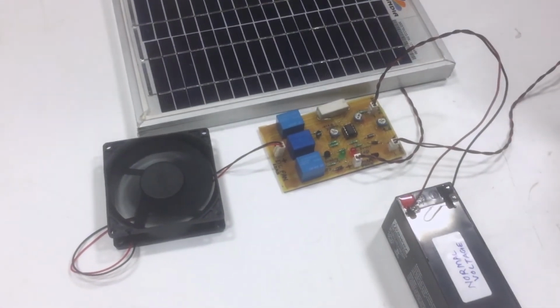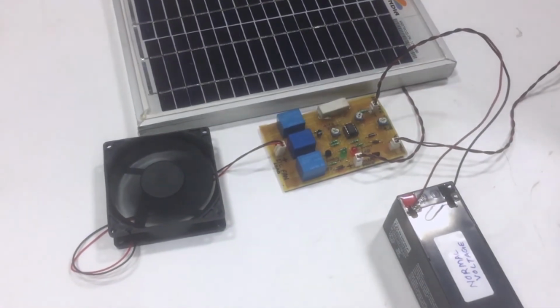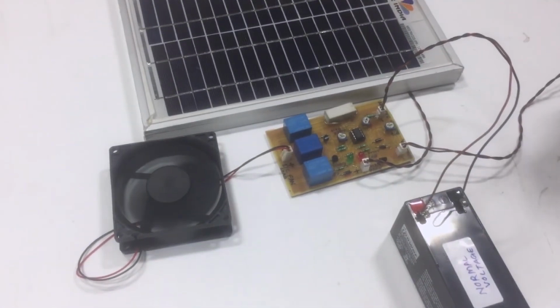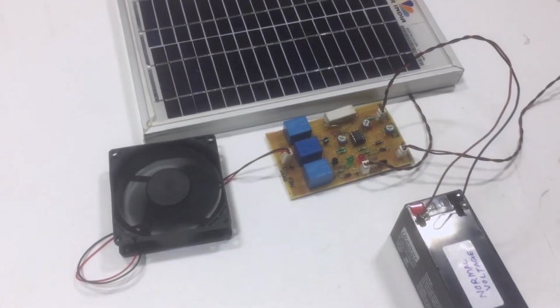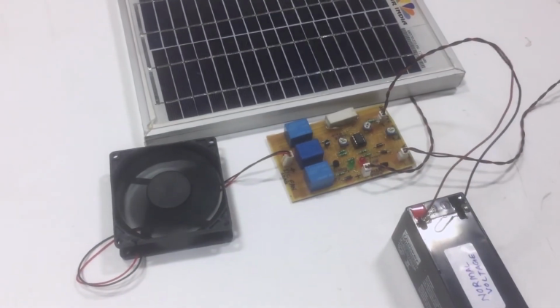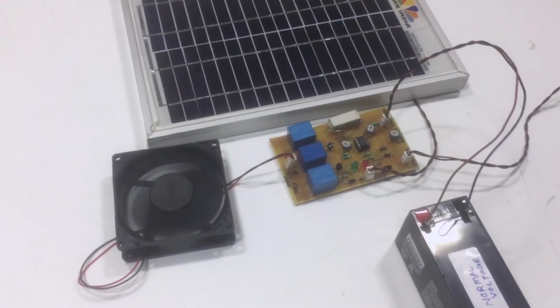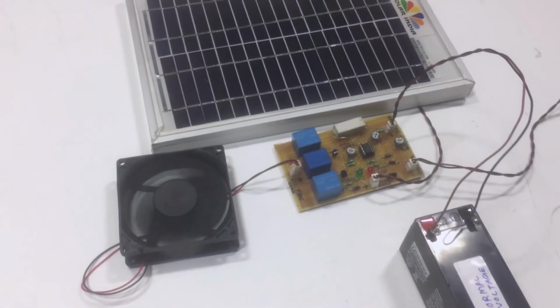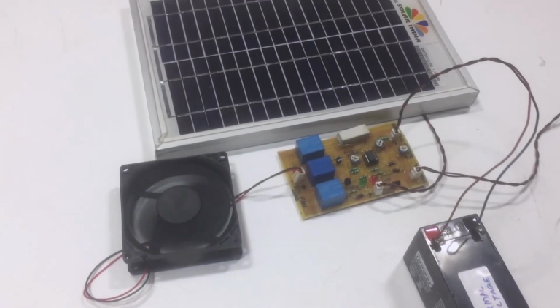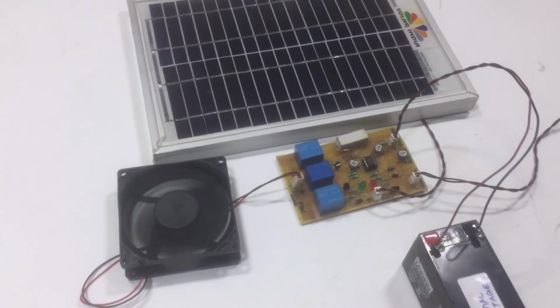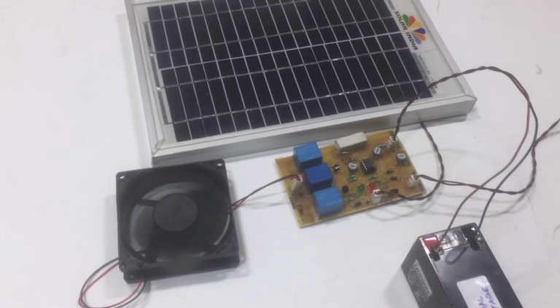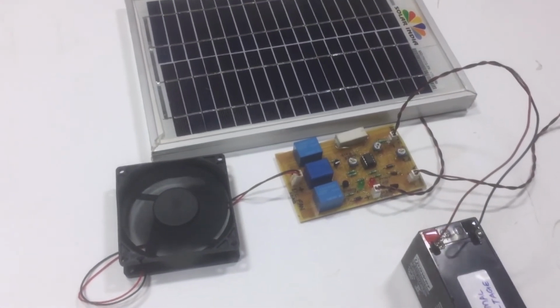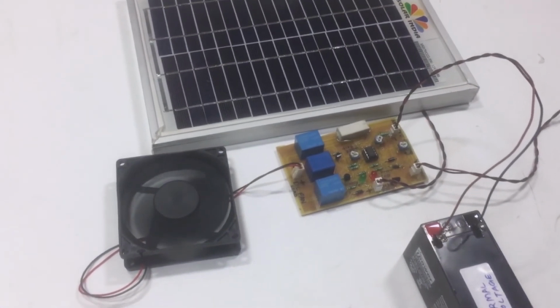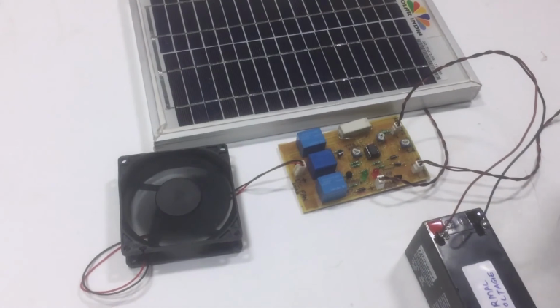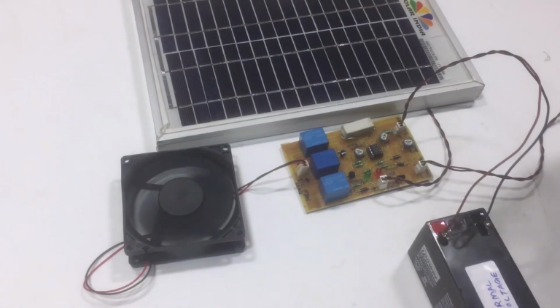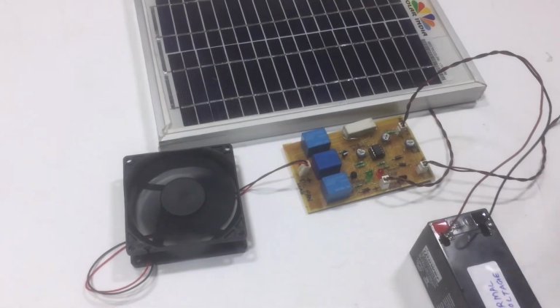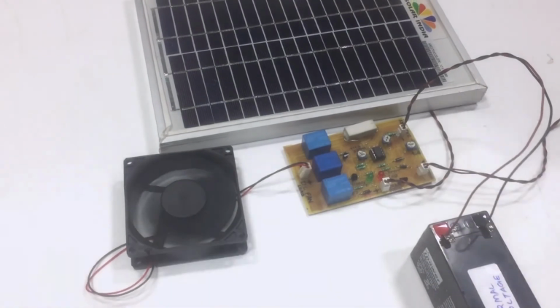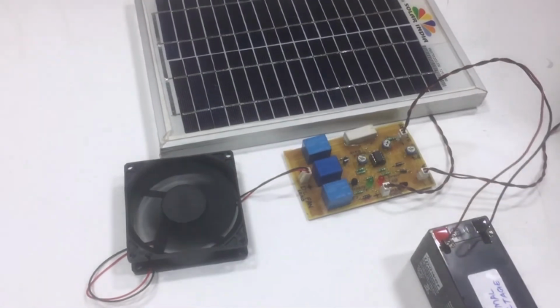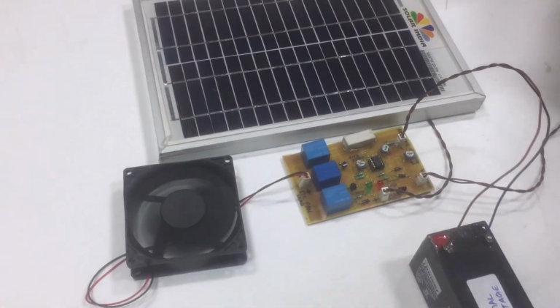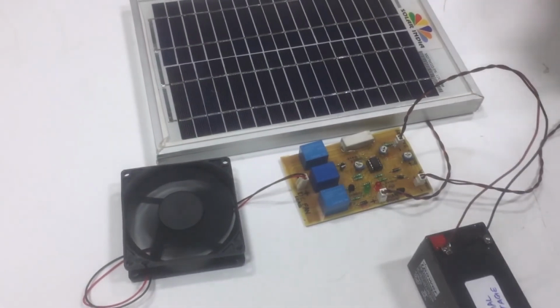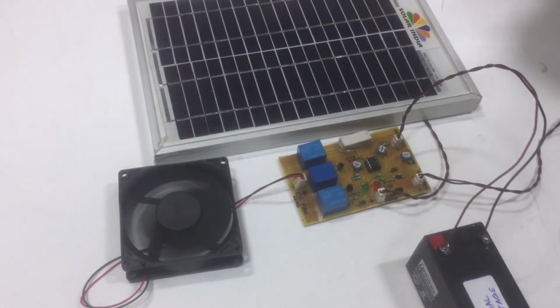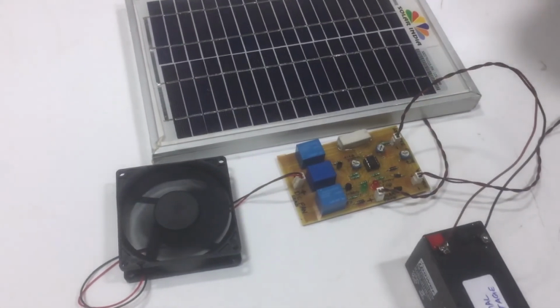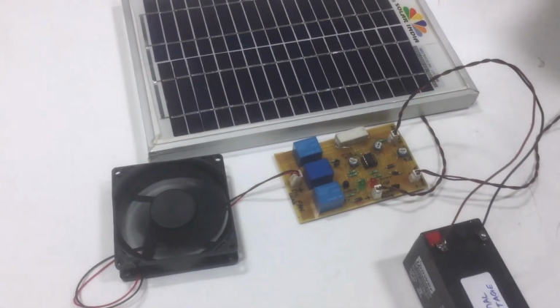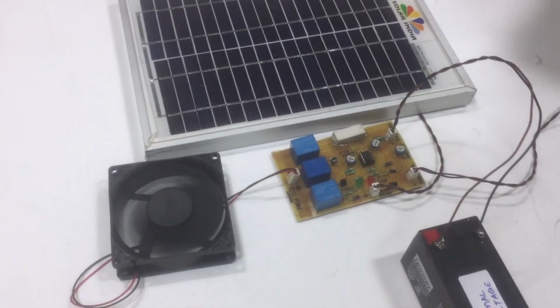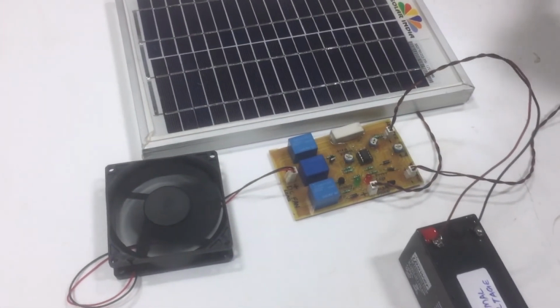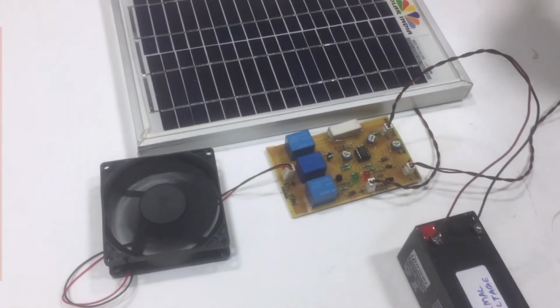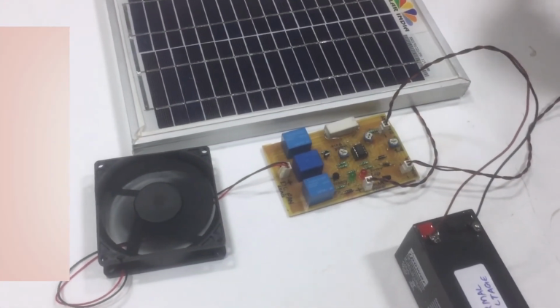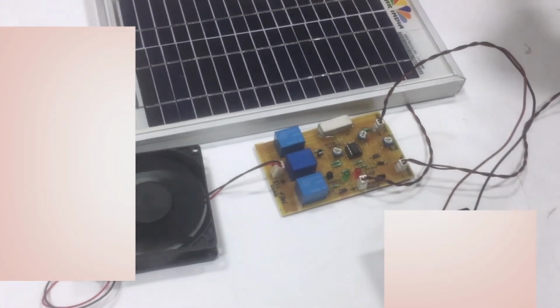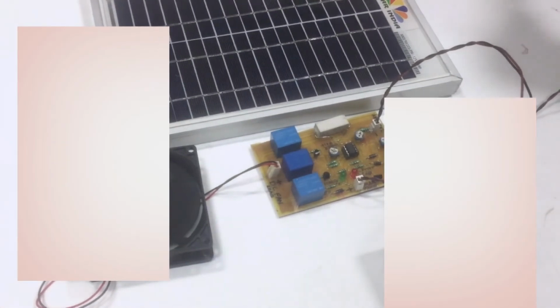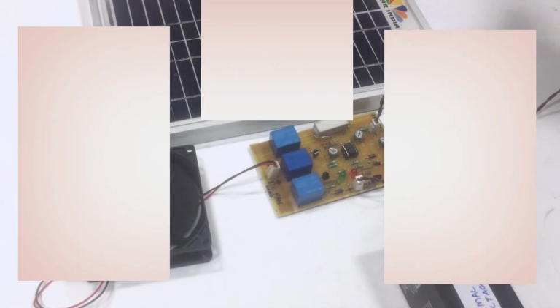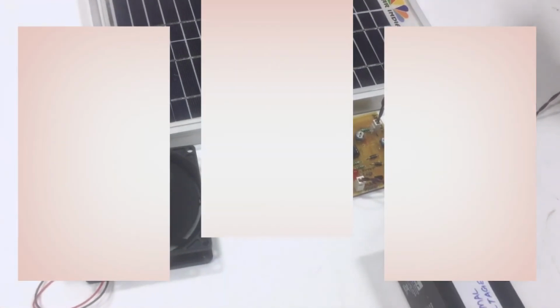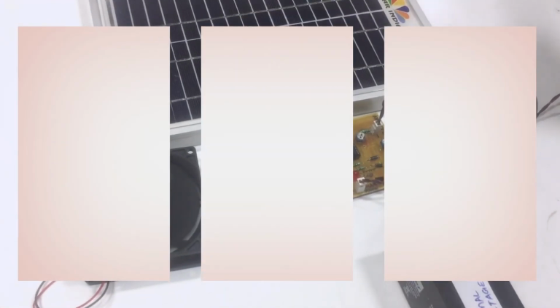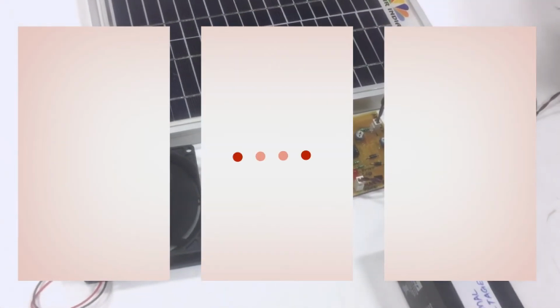This is actually beneficial for the health of the battery as well as the health of the load. In this way, the charge controller project works. Thank you.